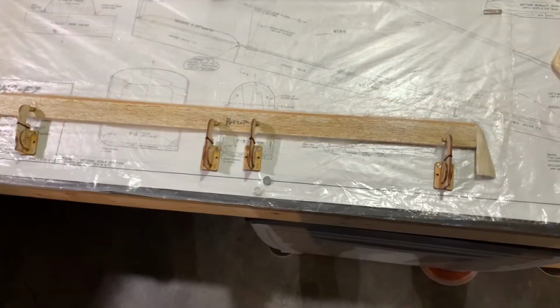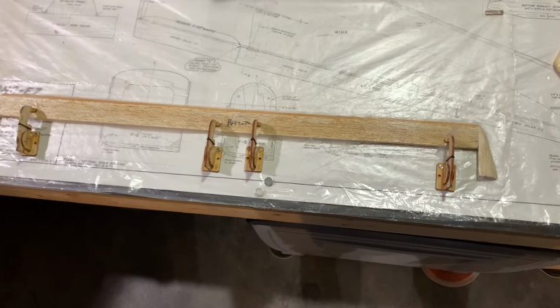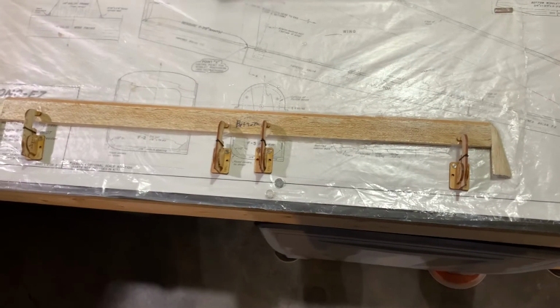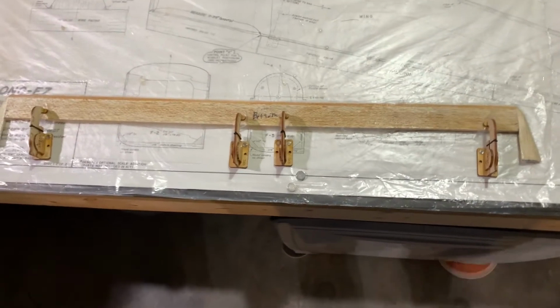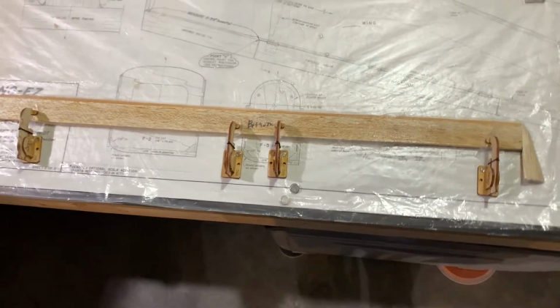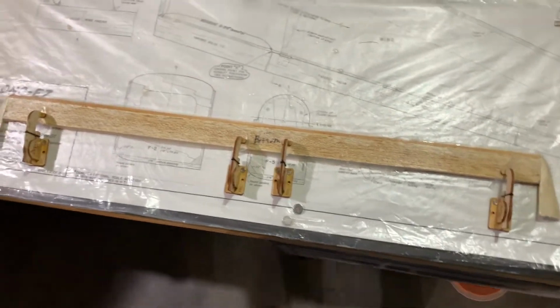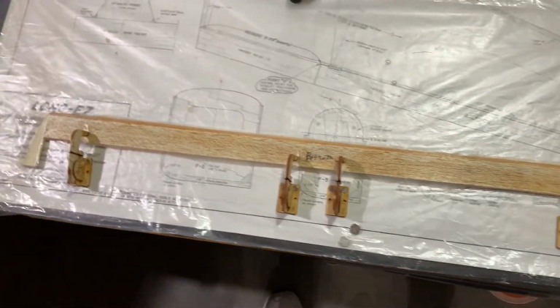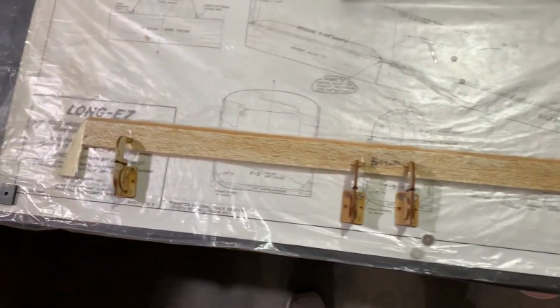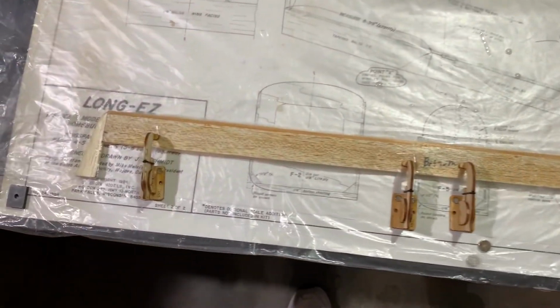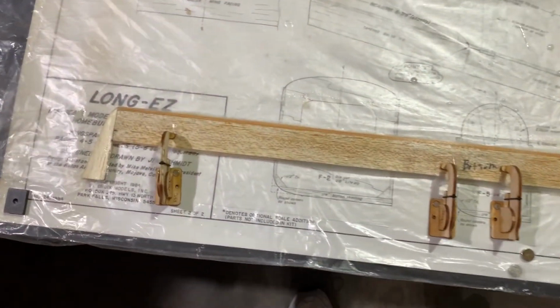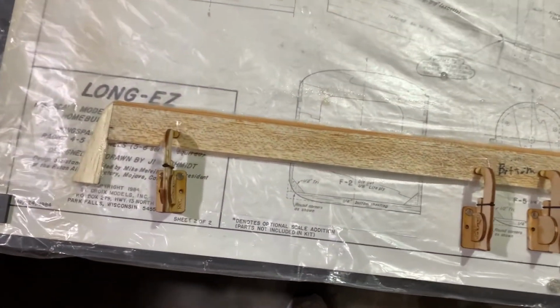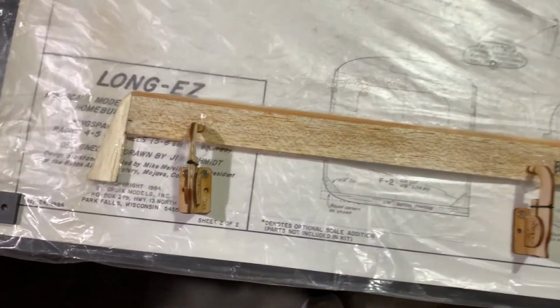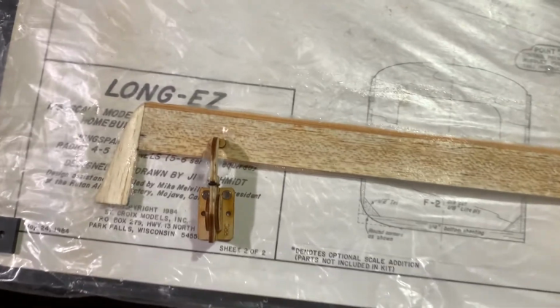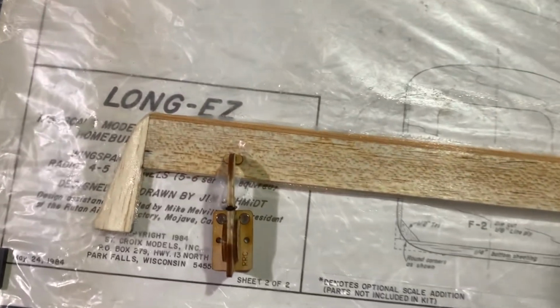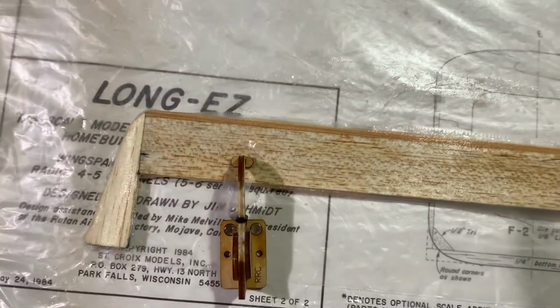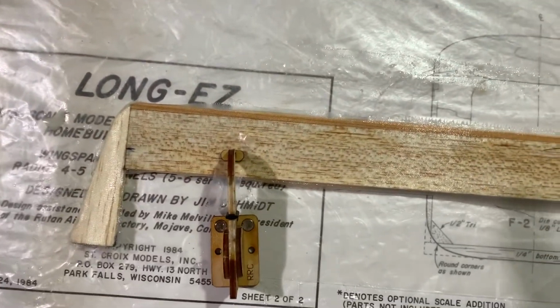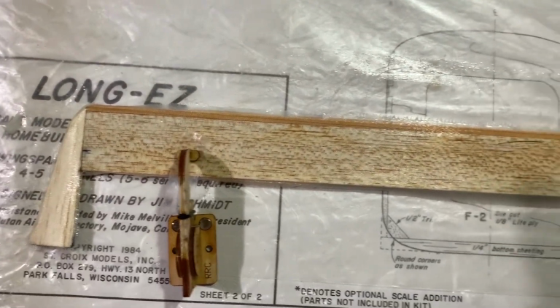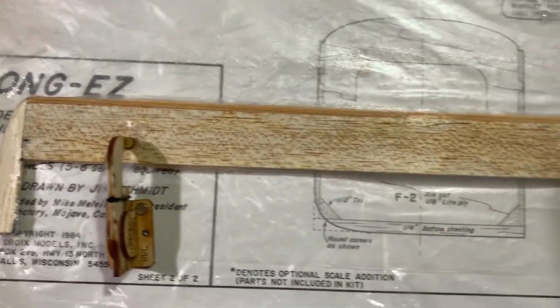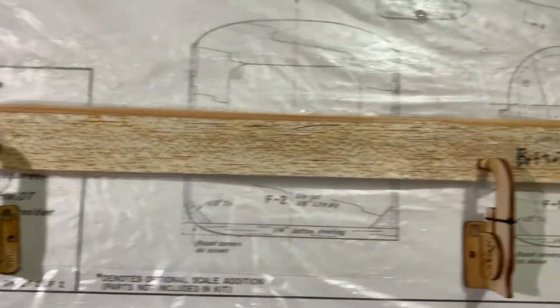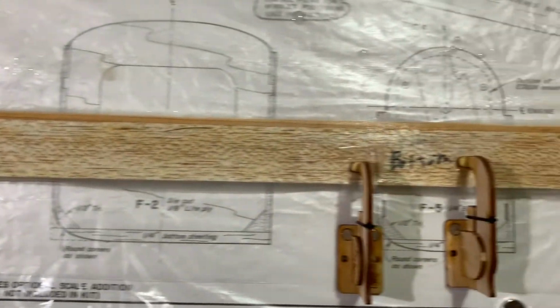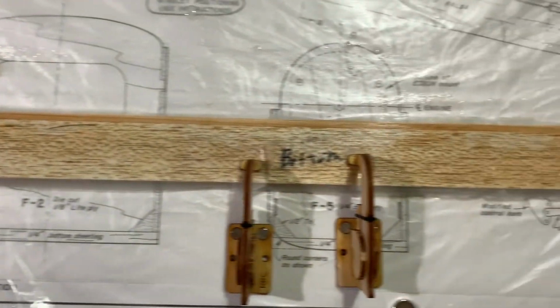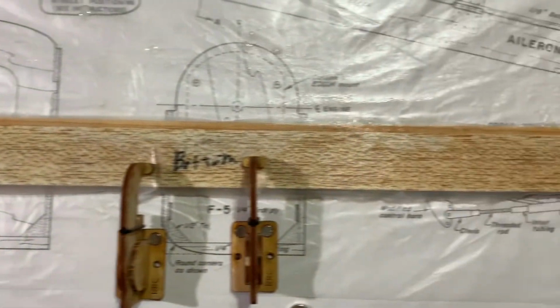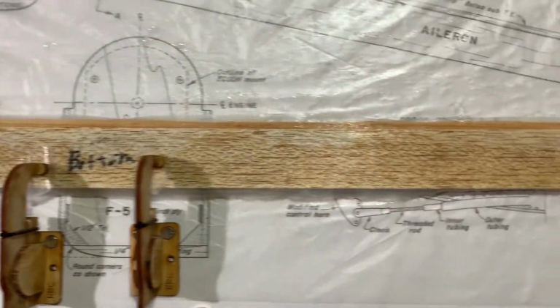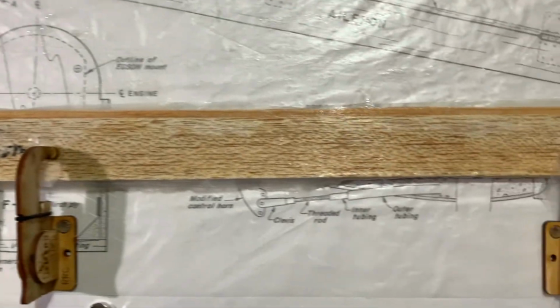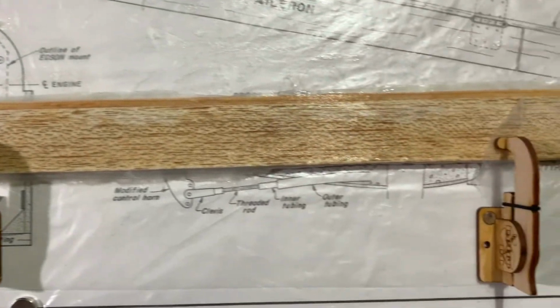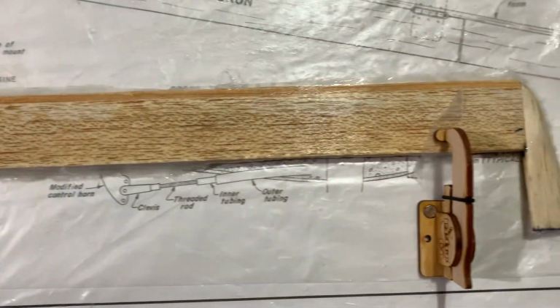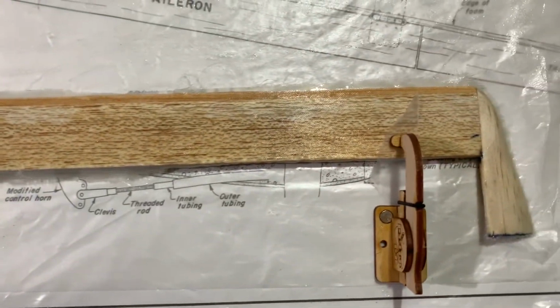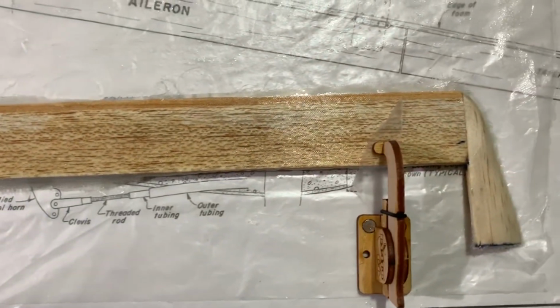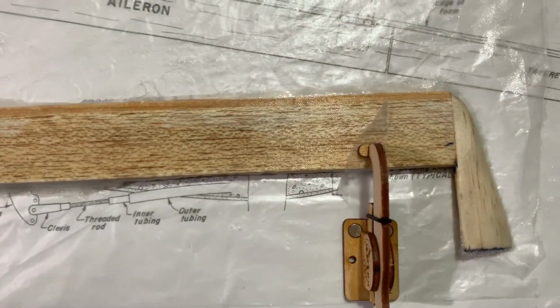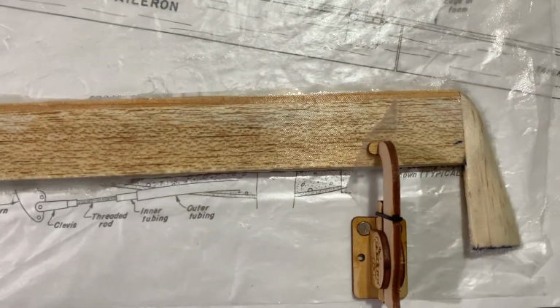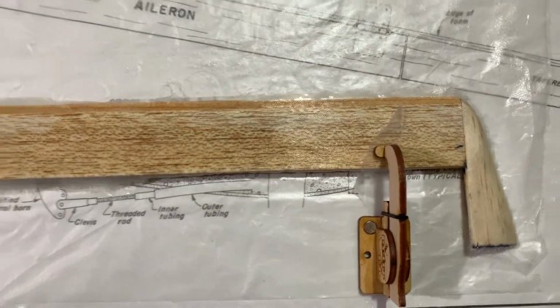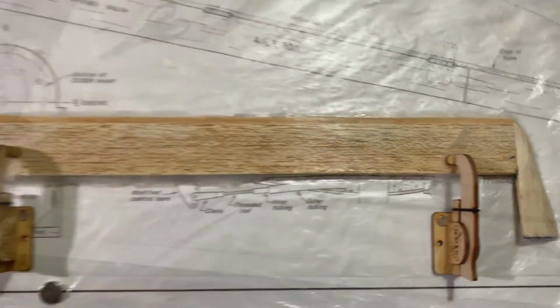All right friends, you can see we've got our canard covered in fiberglass. The epoxy is drying, so we'll let this sit for a full 24 hours. Then we'll go ahead and flip it over and do the top. So our canard is coming along. More to come.